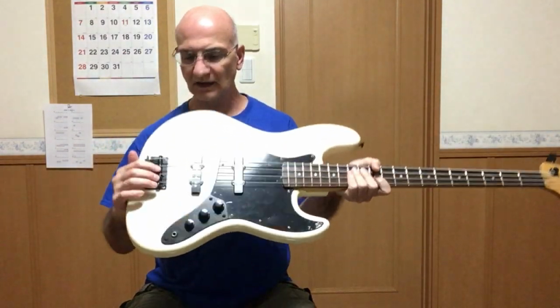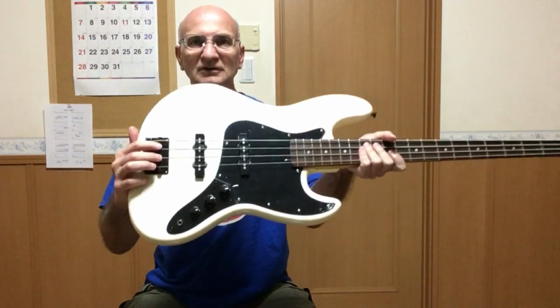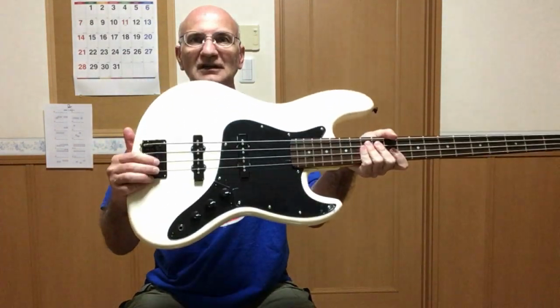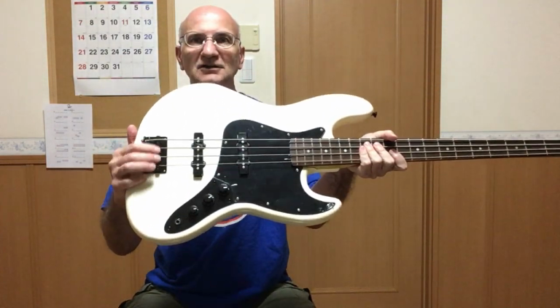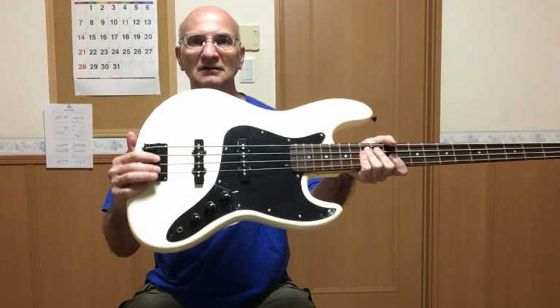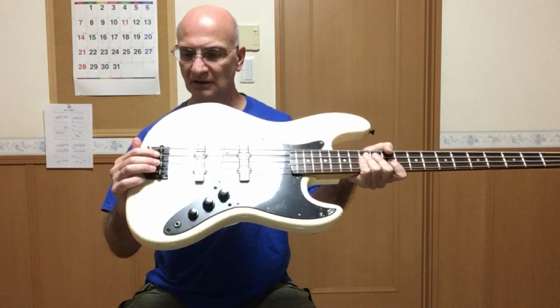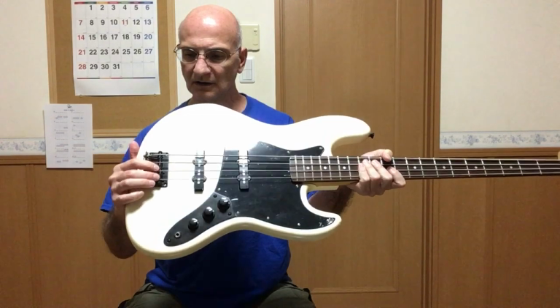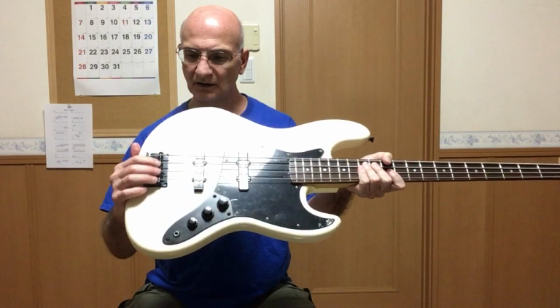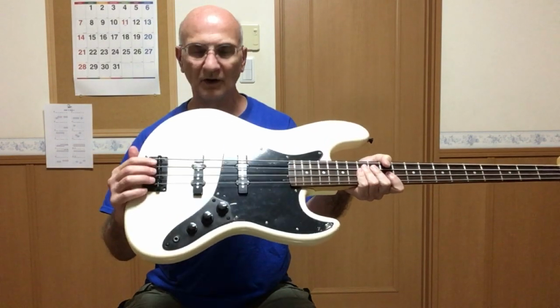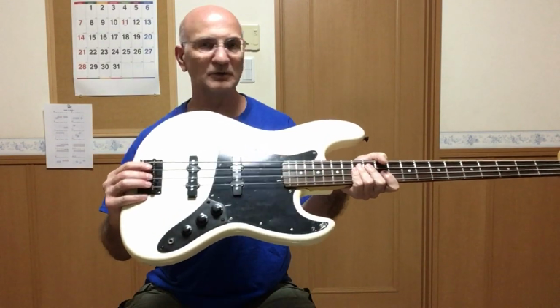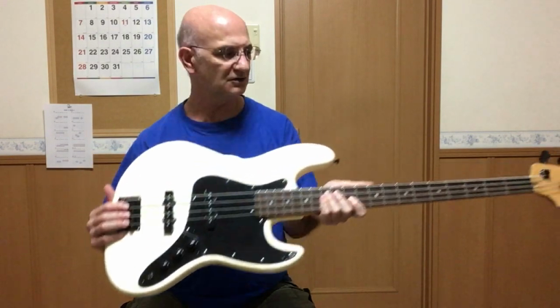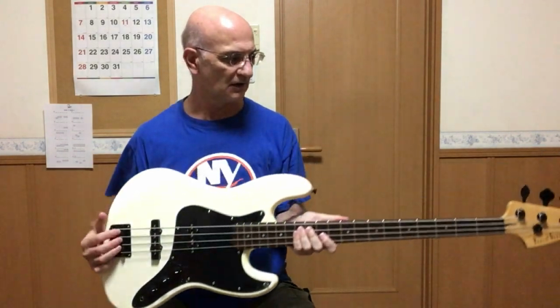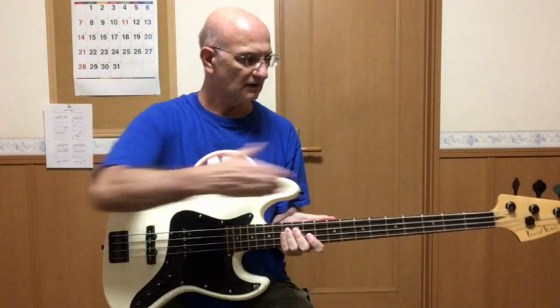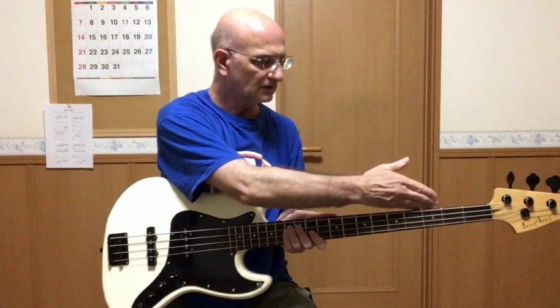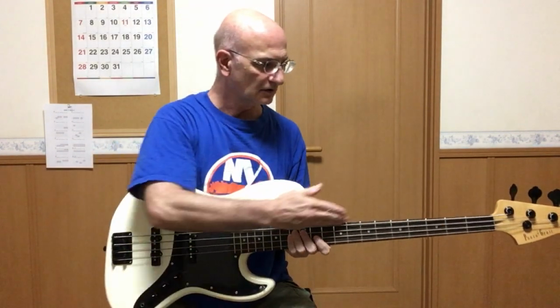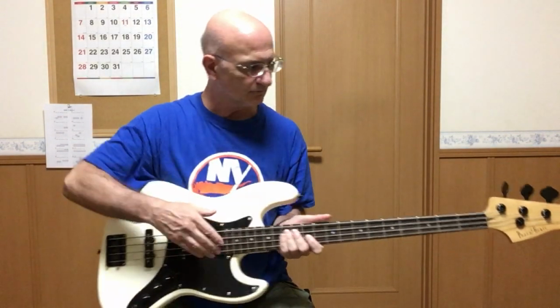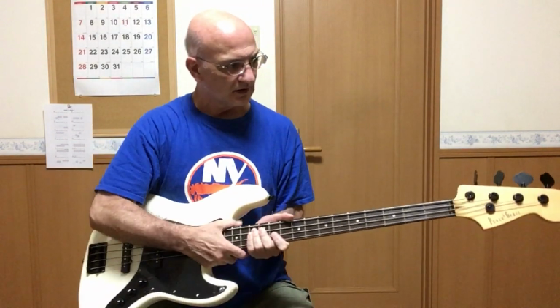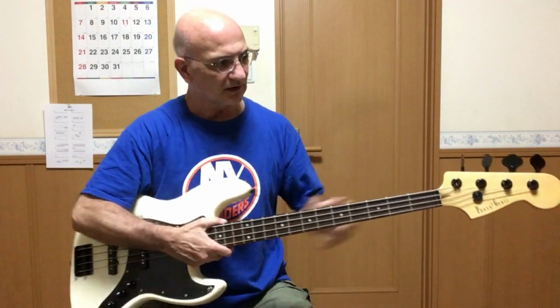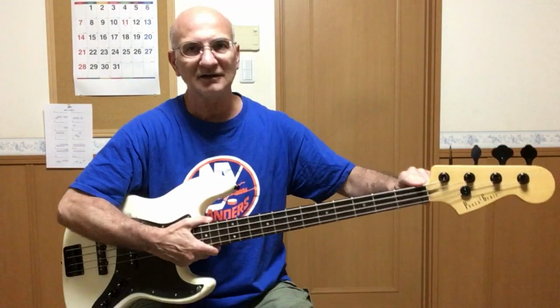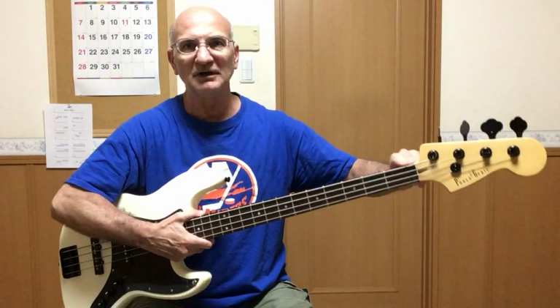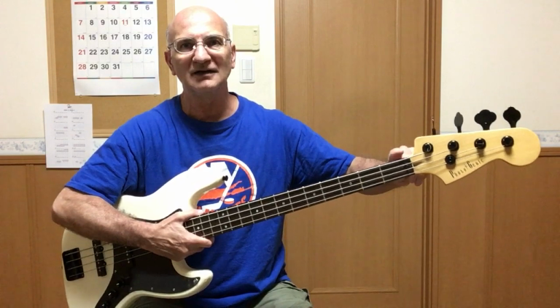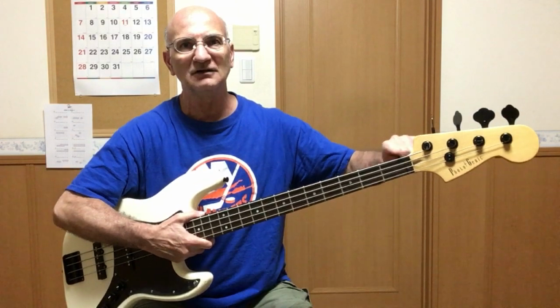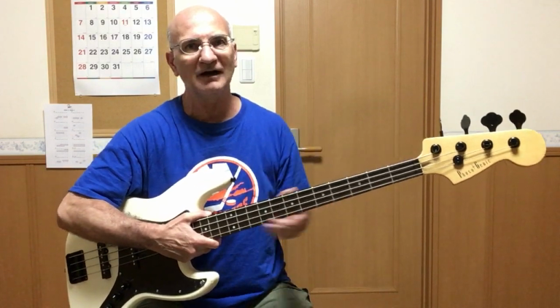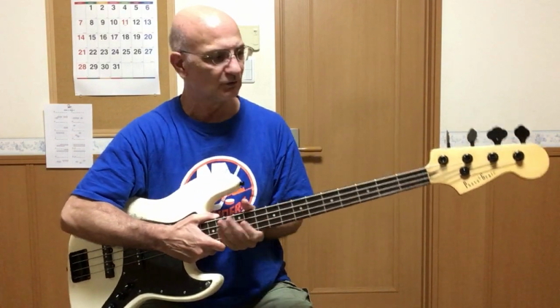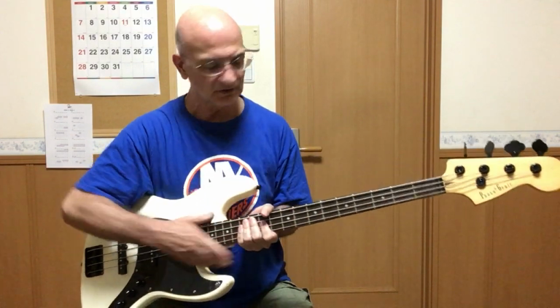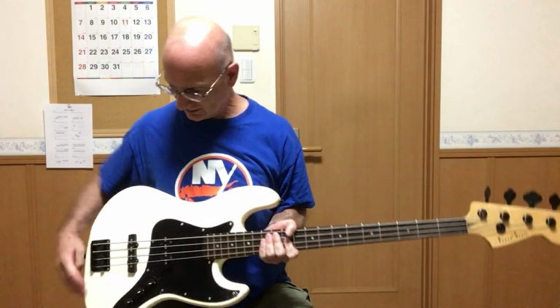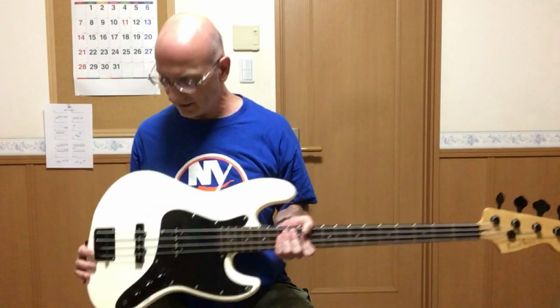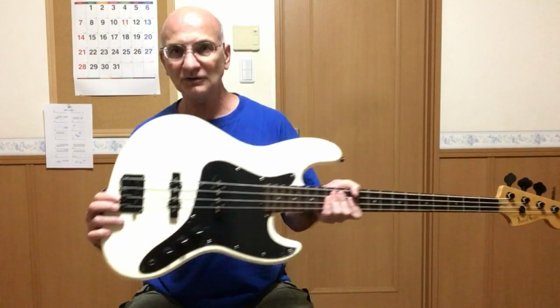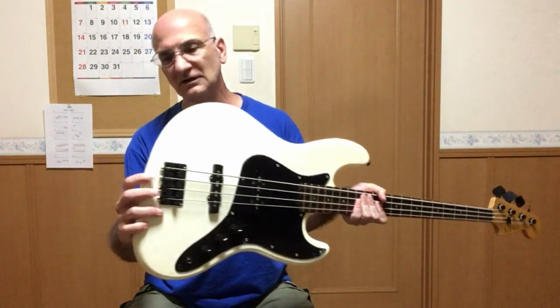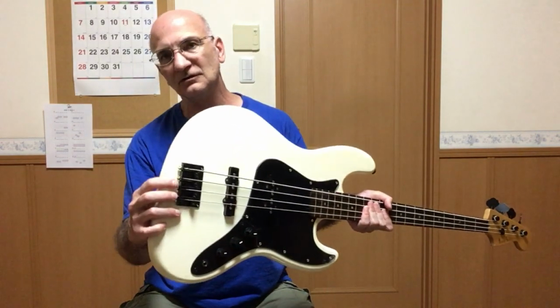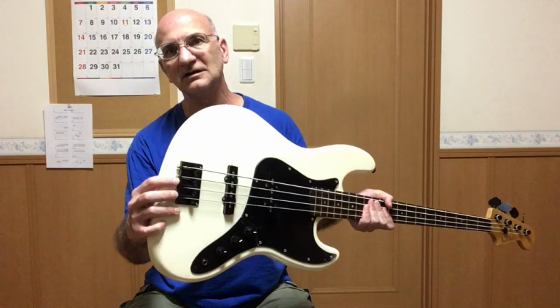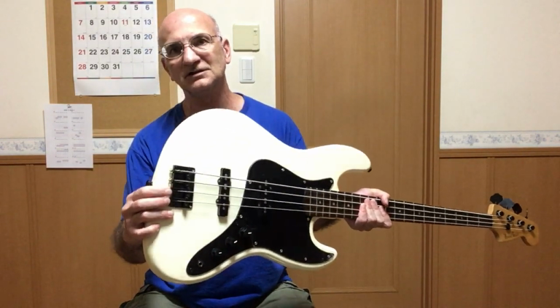I've already set the action on the bridge and the neck is good. The nut slots are a bit high so we need to file those, and I also need to do the intonation.